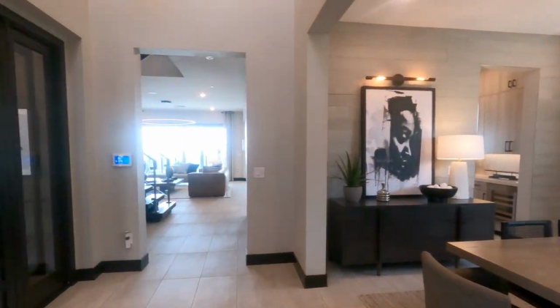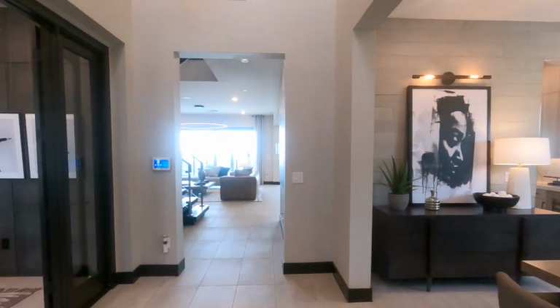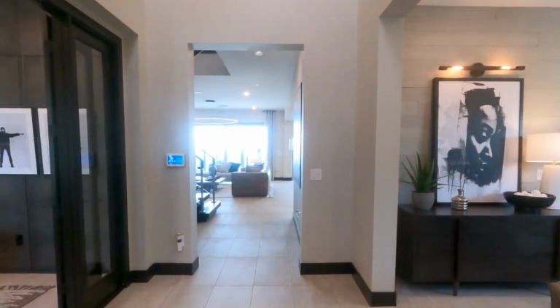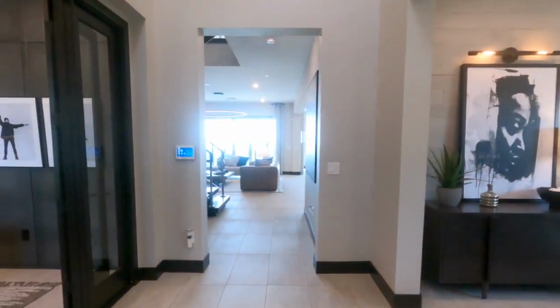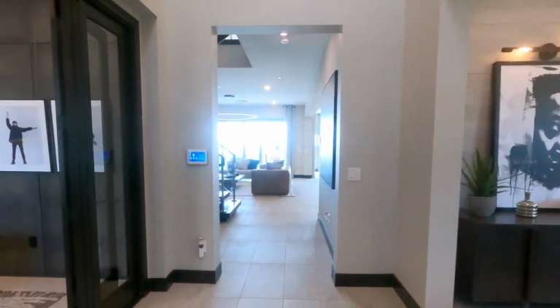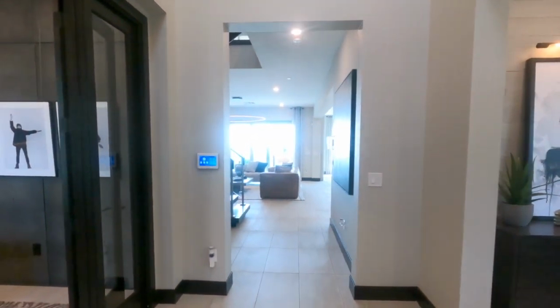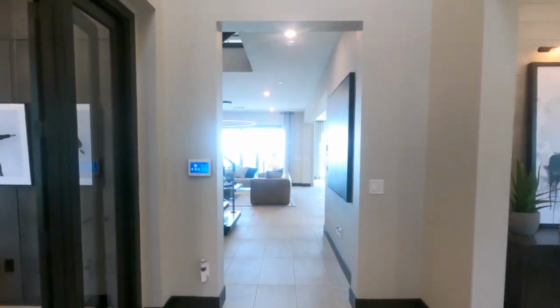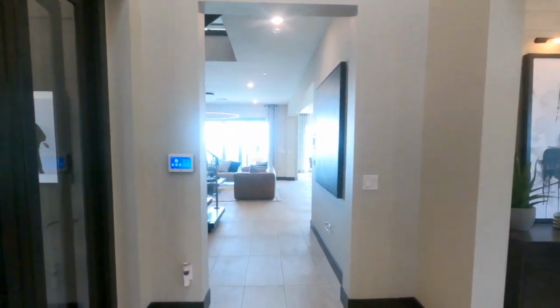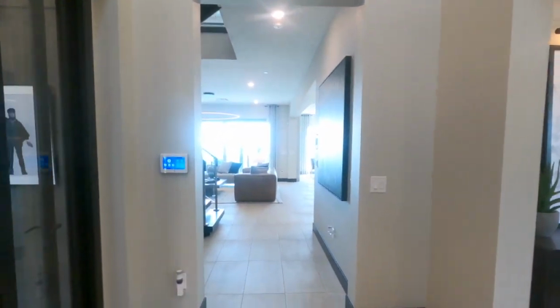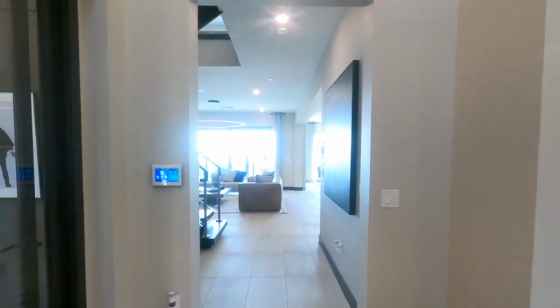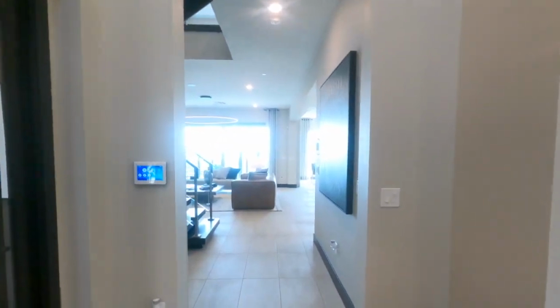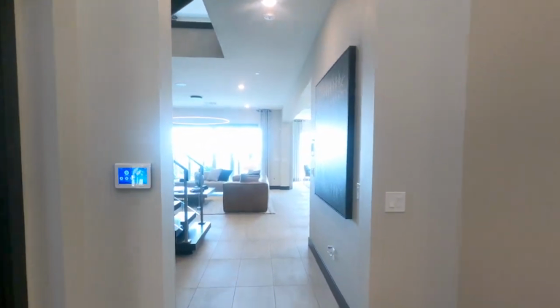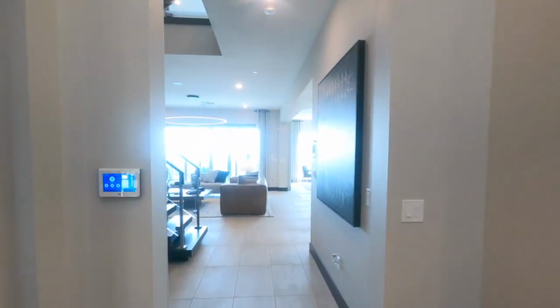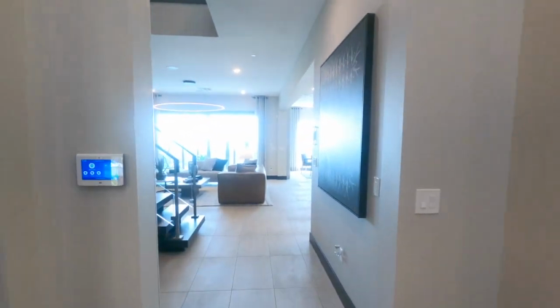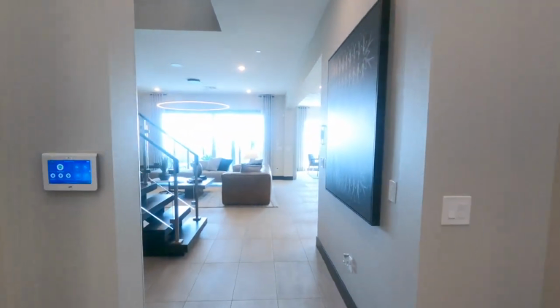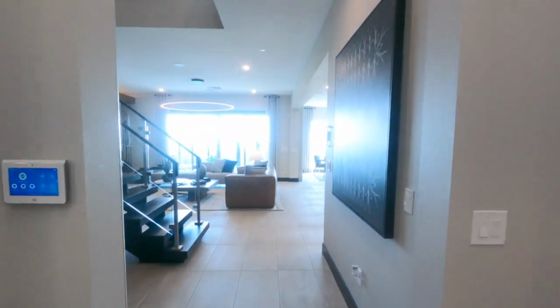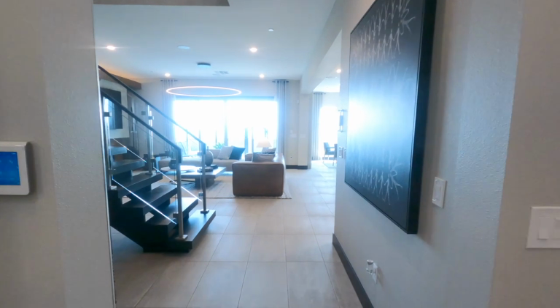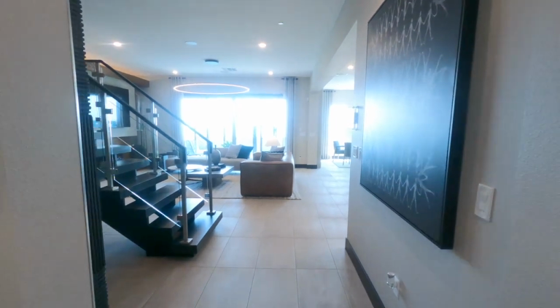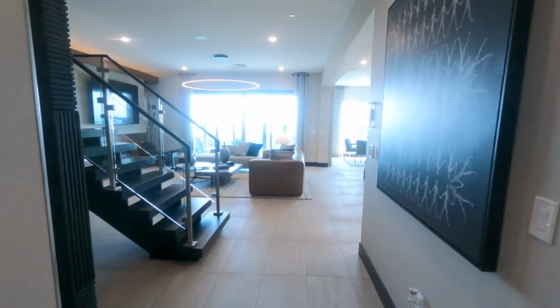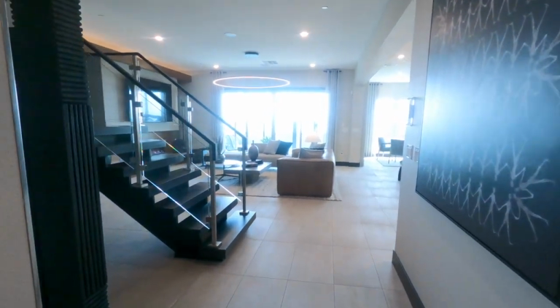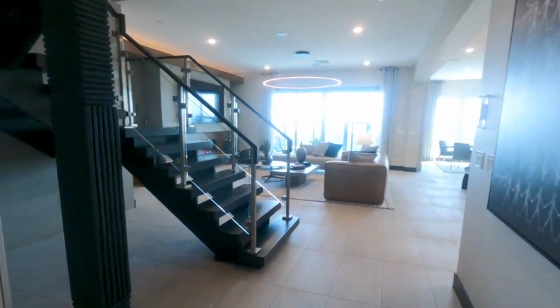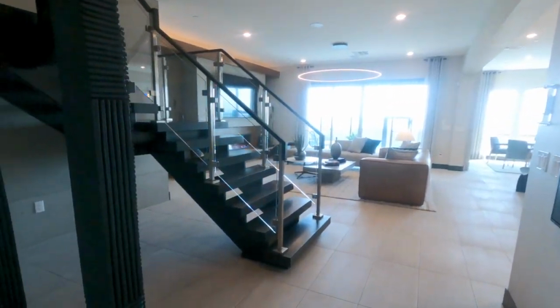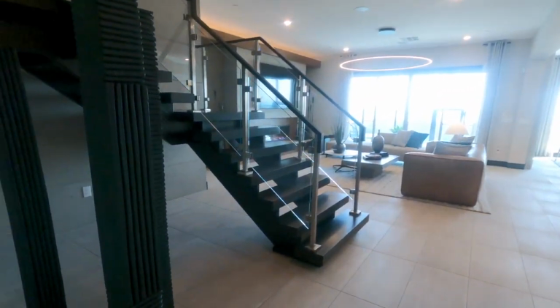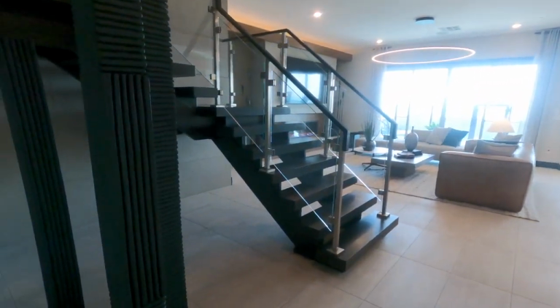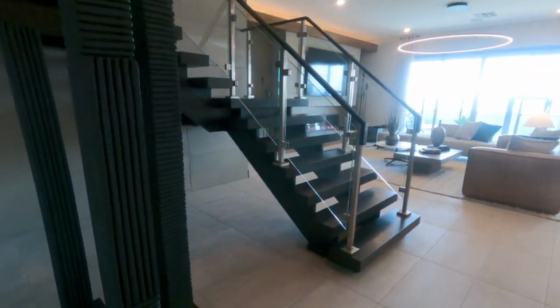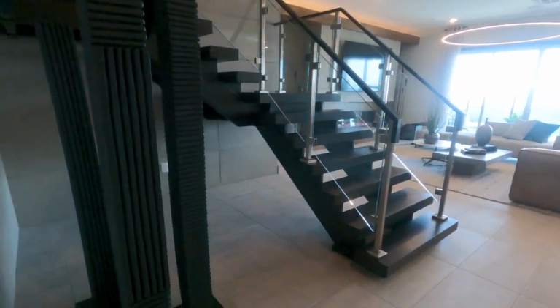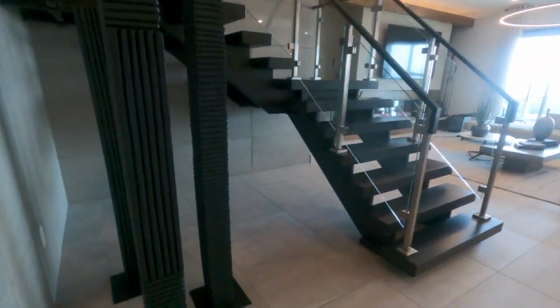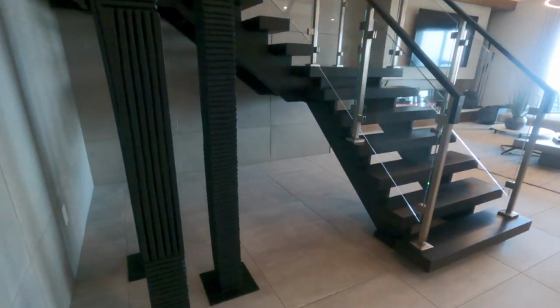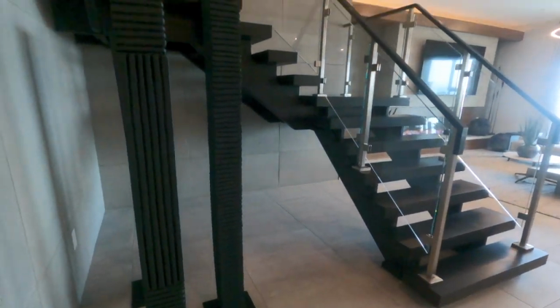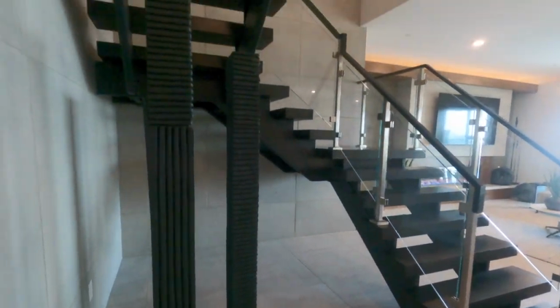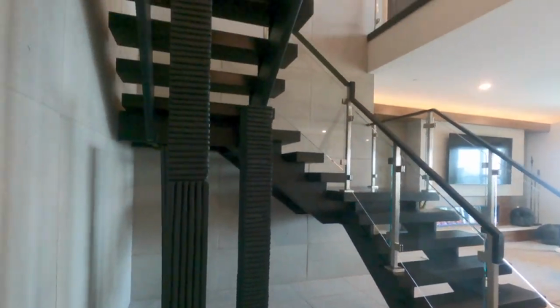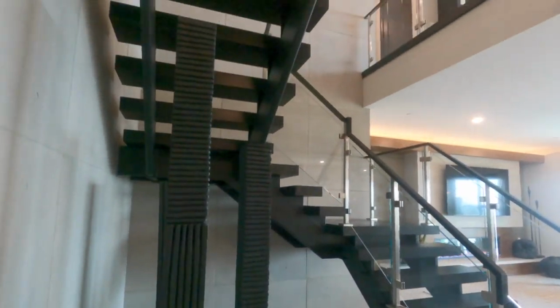This is the largest of them all, 4,573 square feet, five bedrooms. It's pretty cool. I like the stairways — the stairwell, stairway.